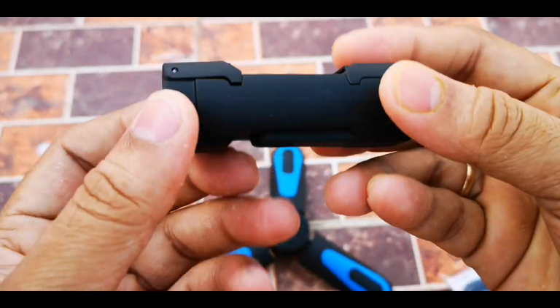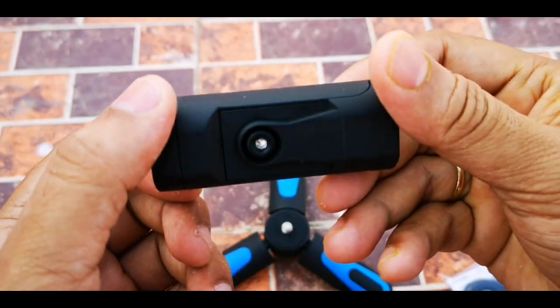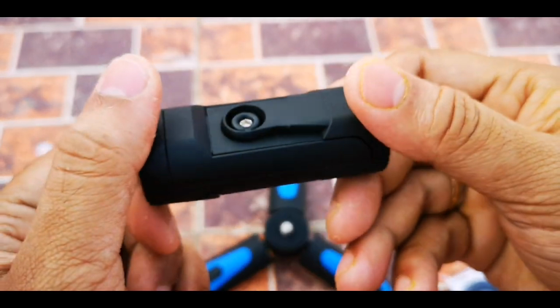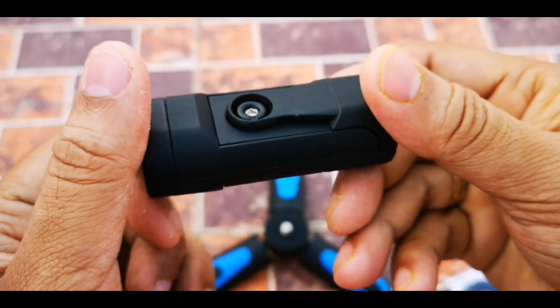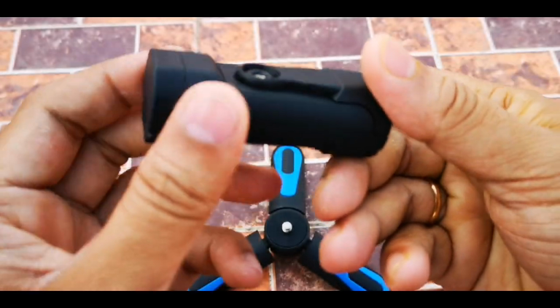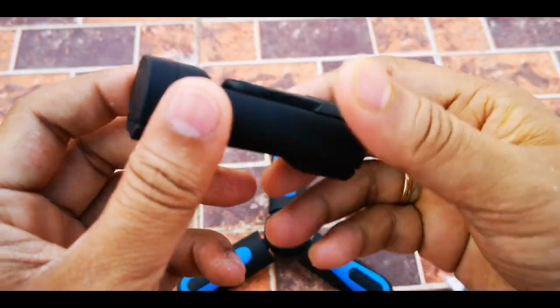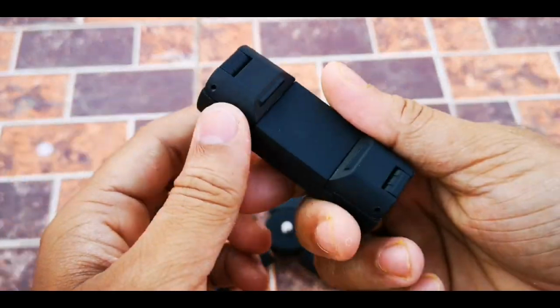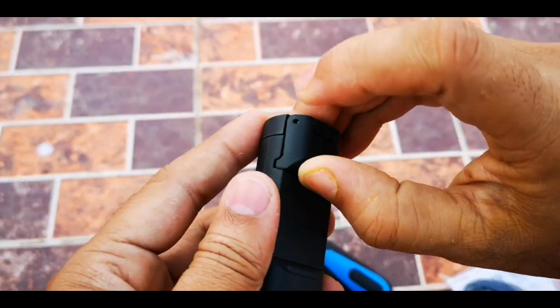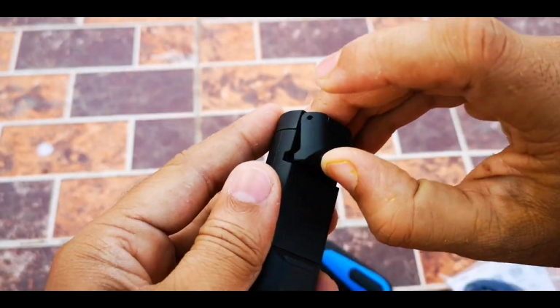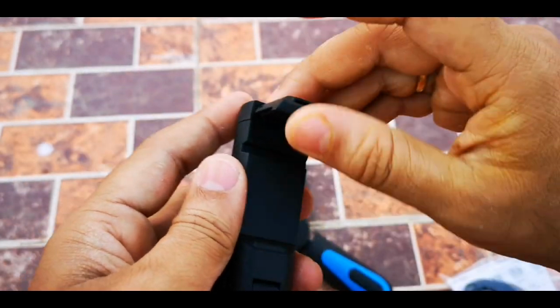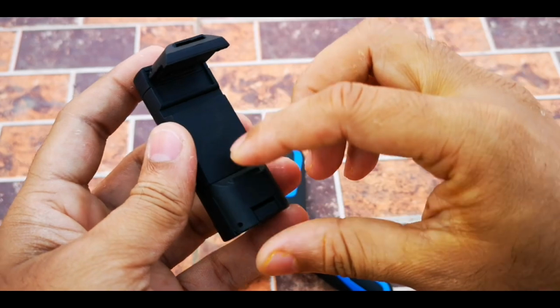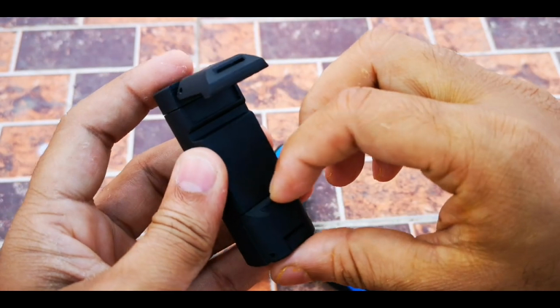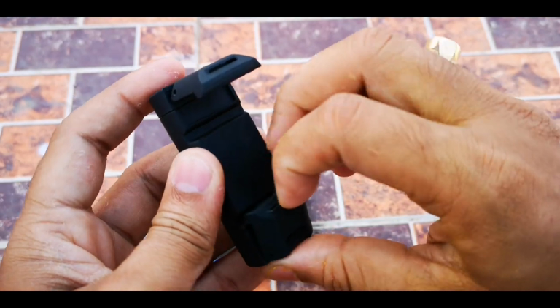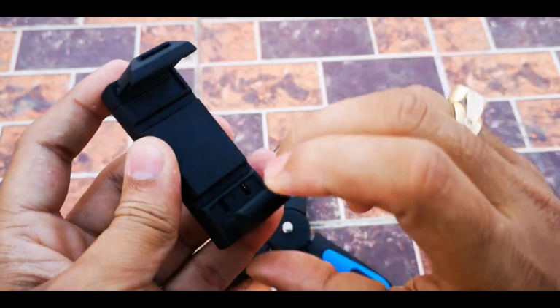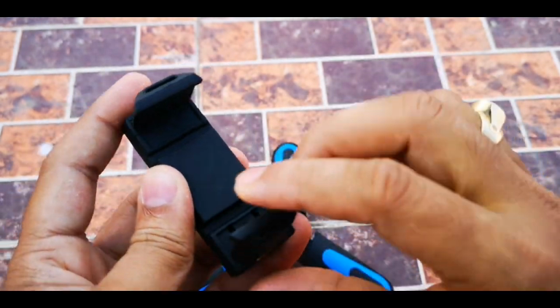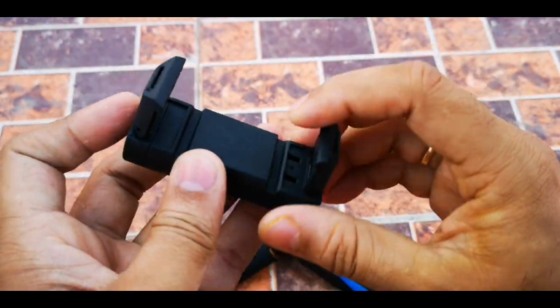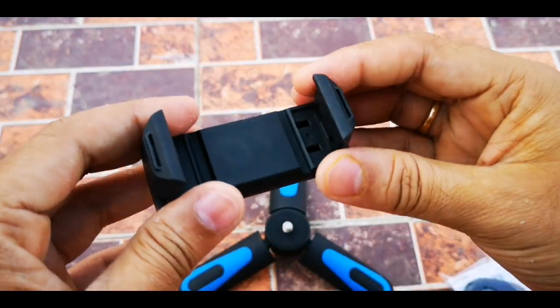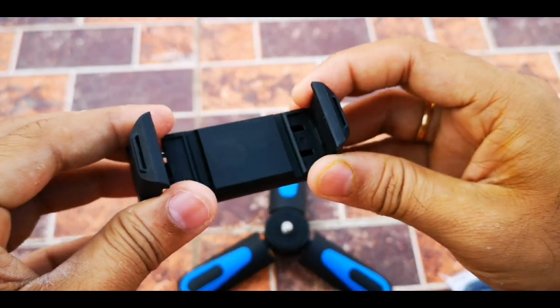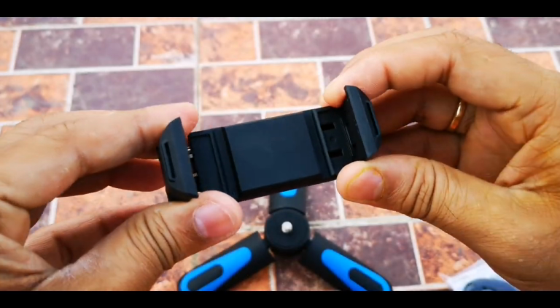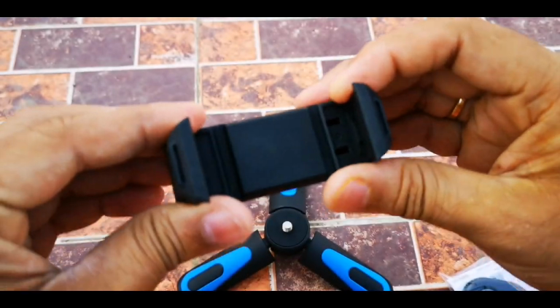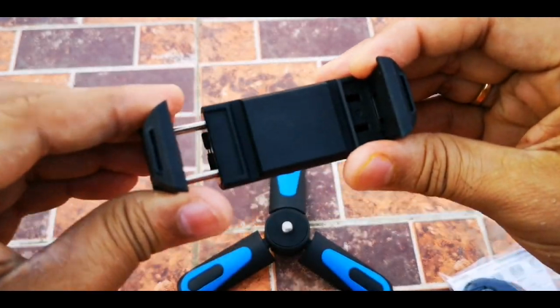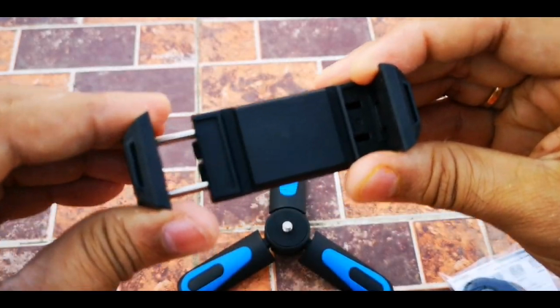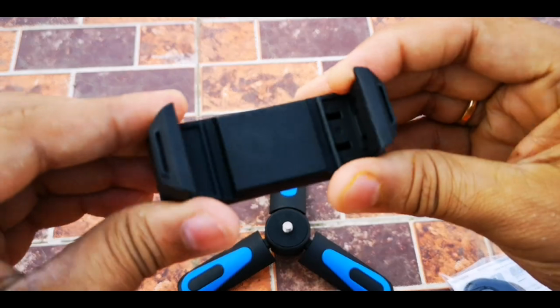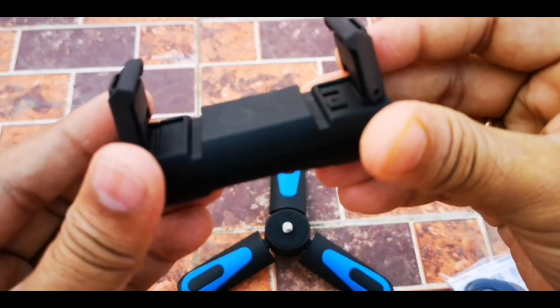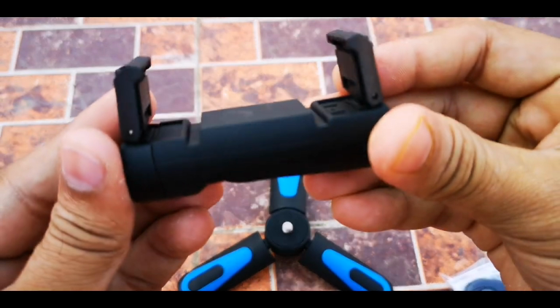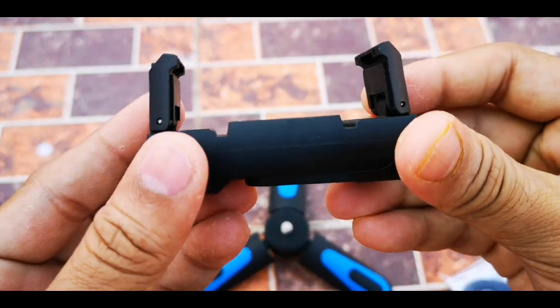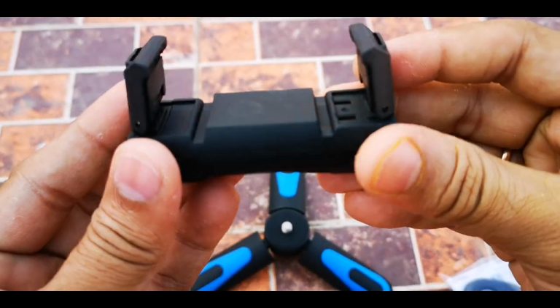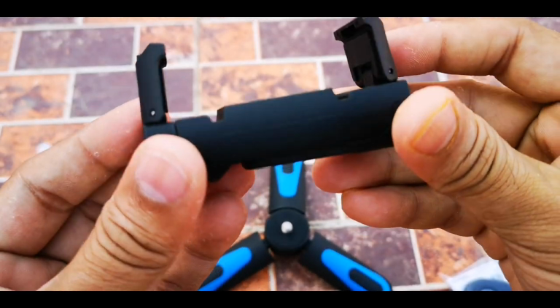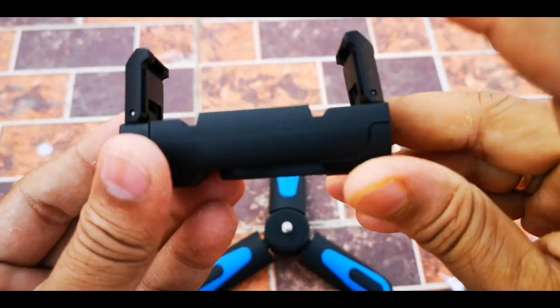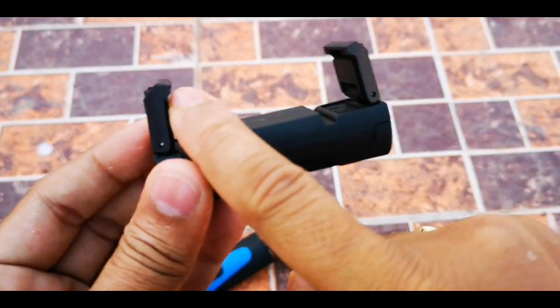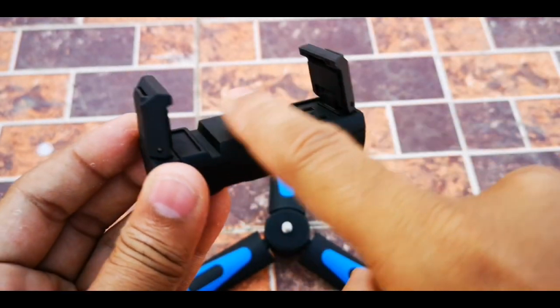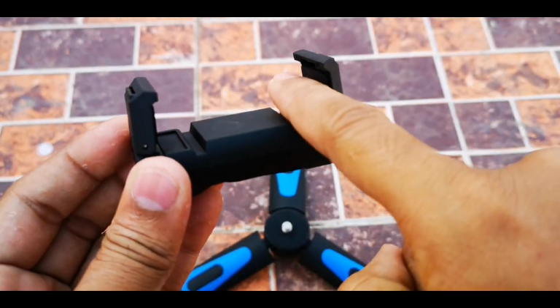This is the phone holder — this is for a smartphone. You have to open it like this so that your phone will fit inside this space.